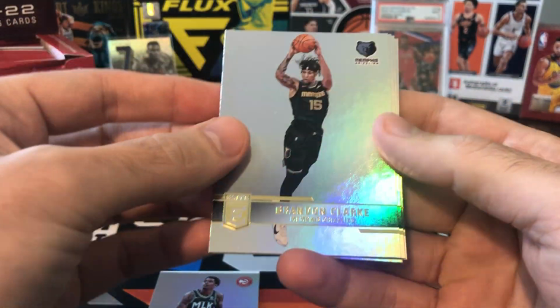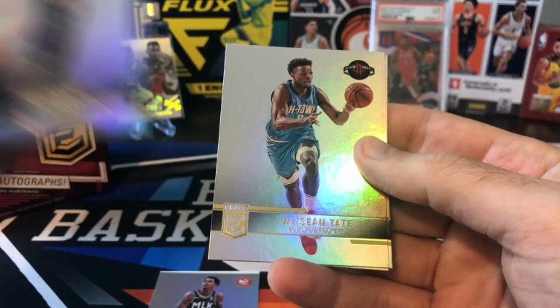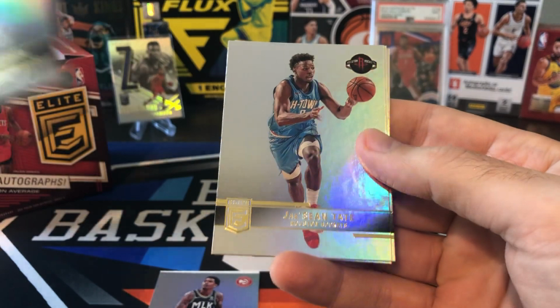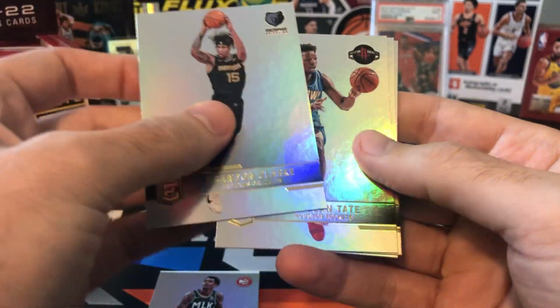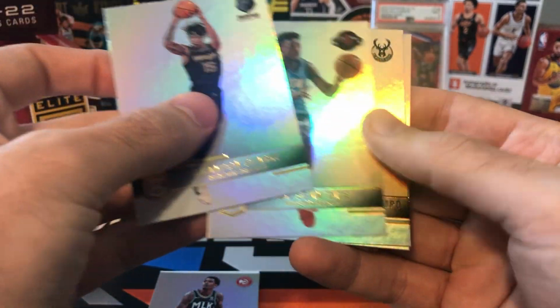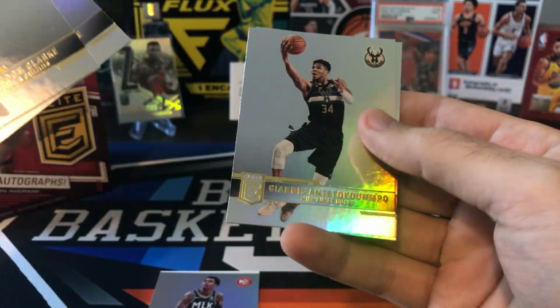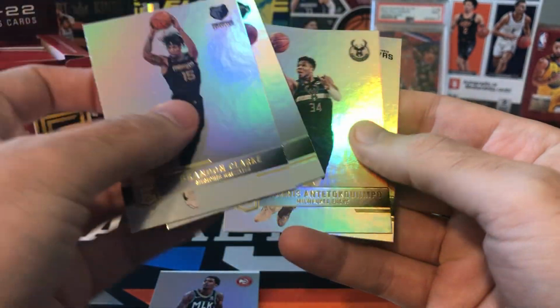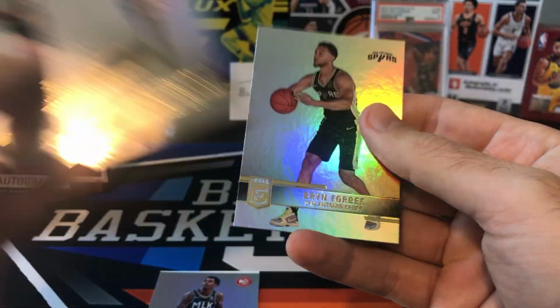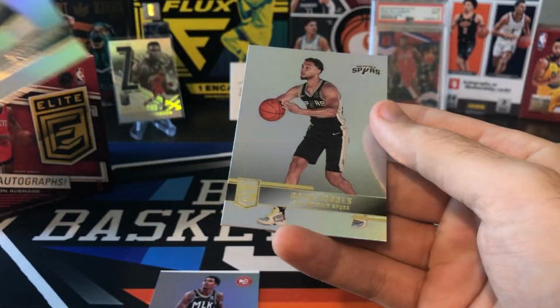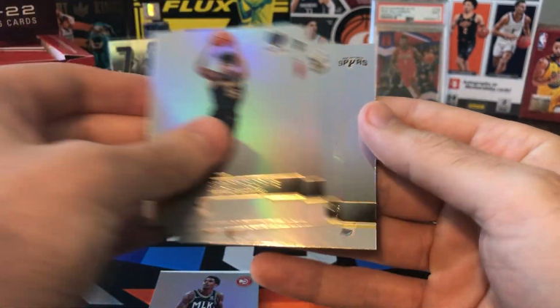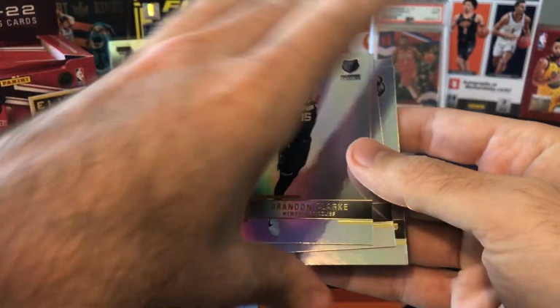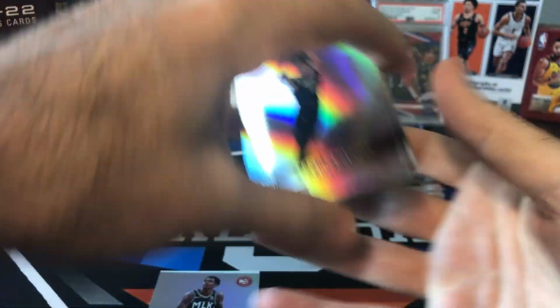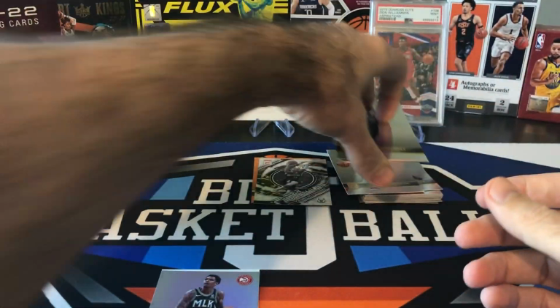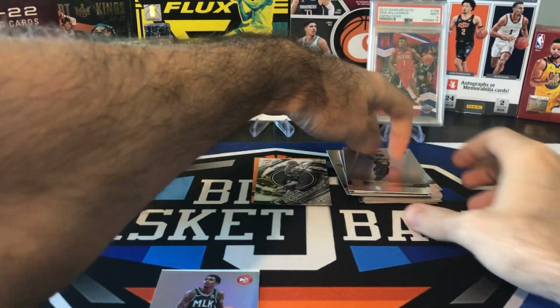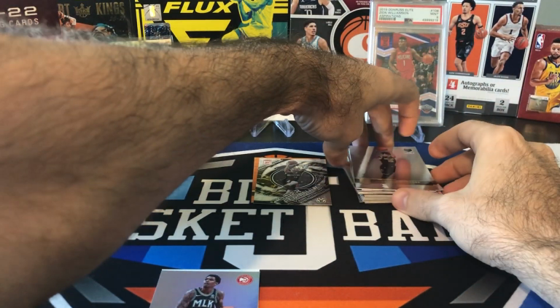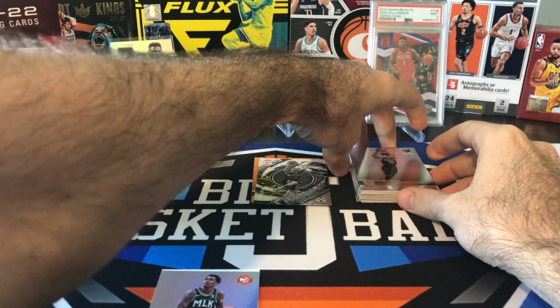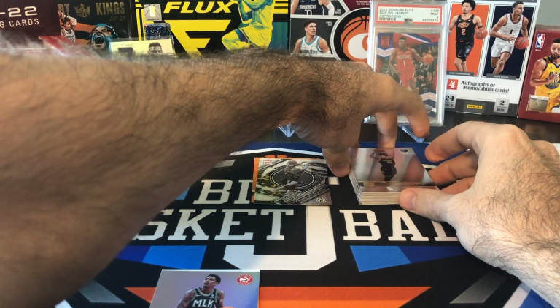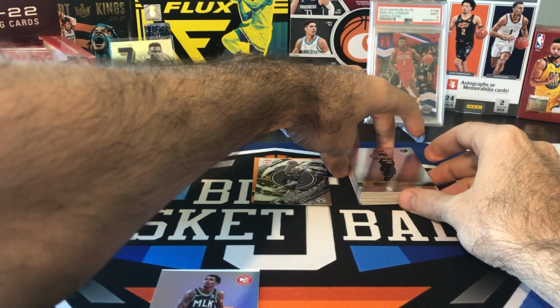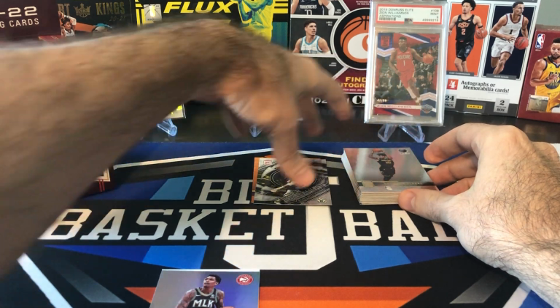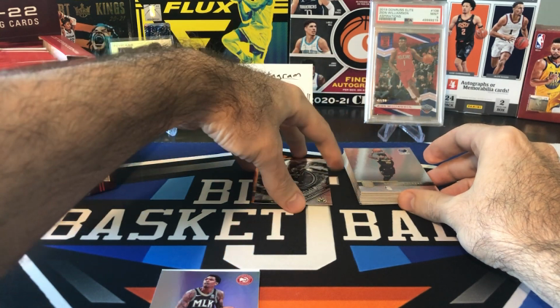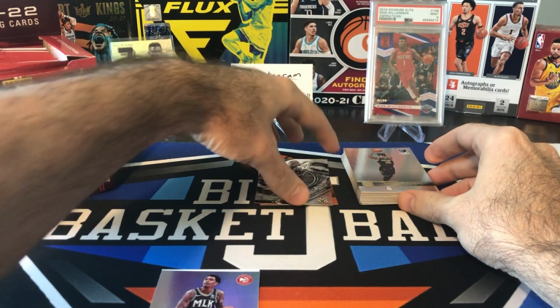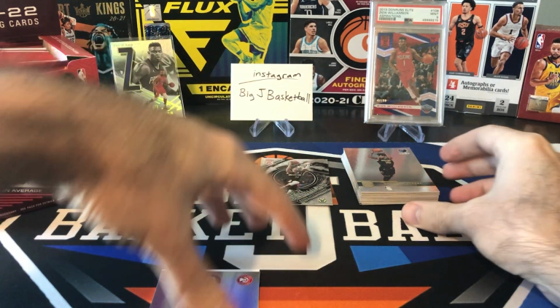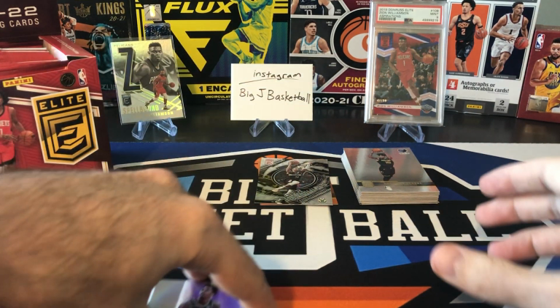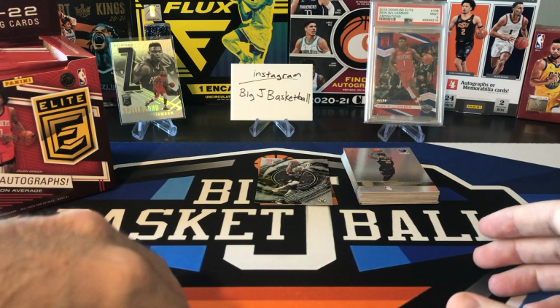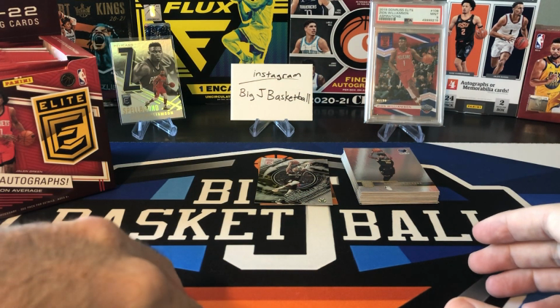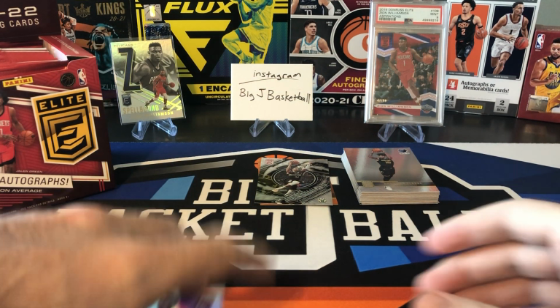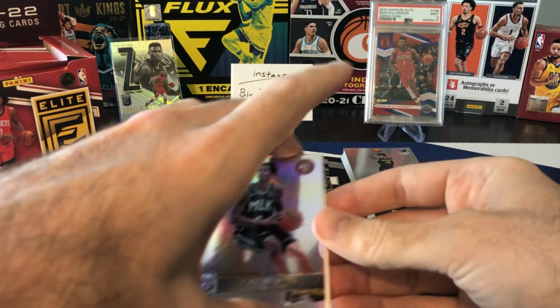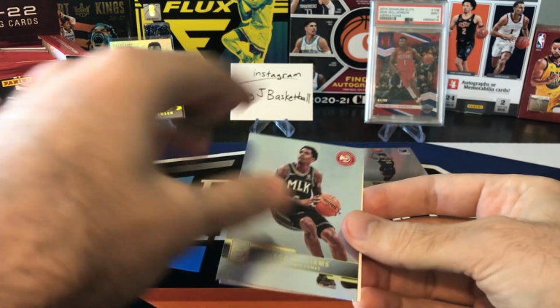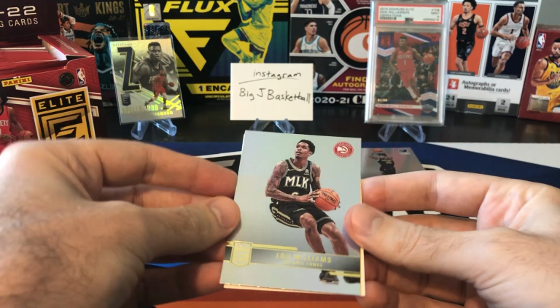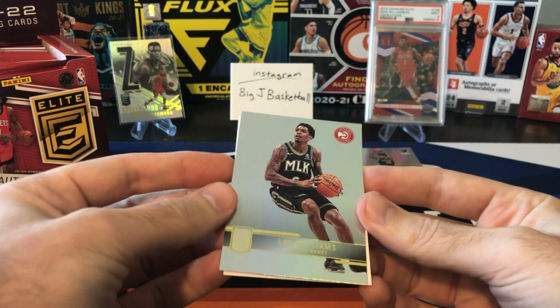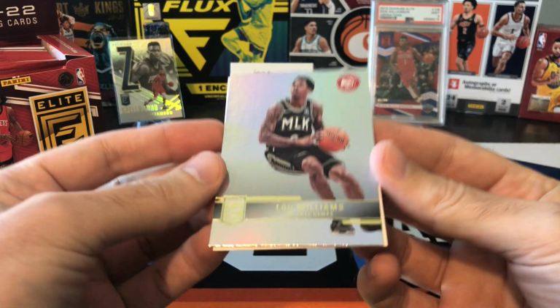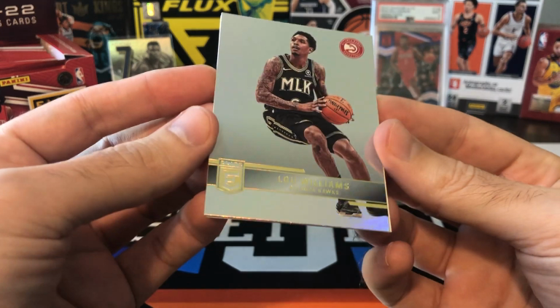Brandon Clark, Jay Sean Tate, Giannis, and Brent Forbes. Last couple years it was four base cards per pack plus one insert or parallel or auto. This year we're getting eight cards, but just extra base cards.